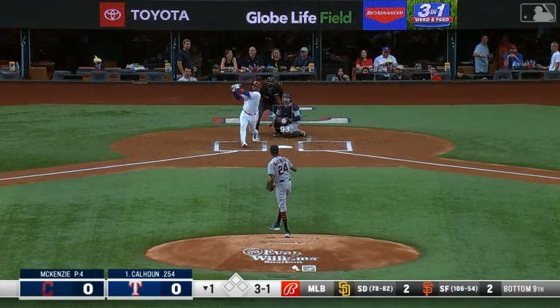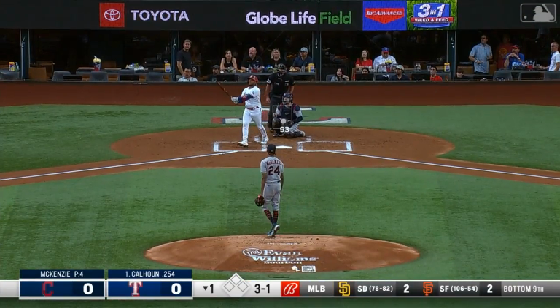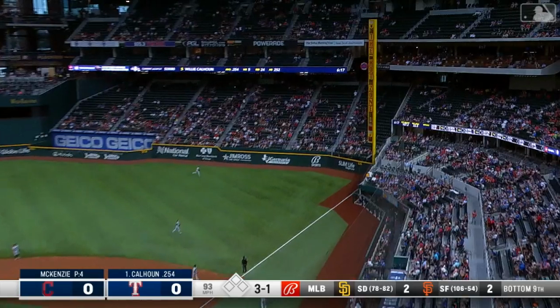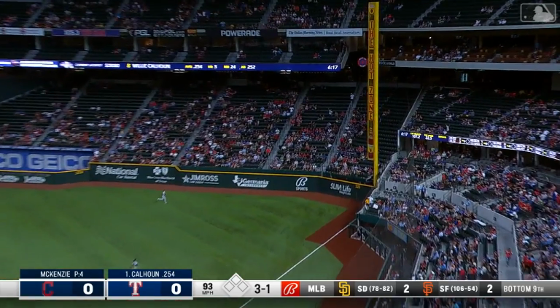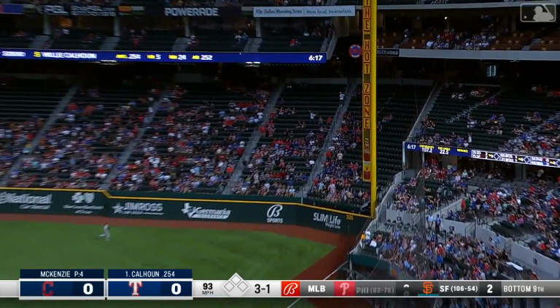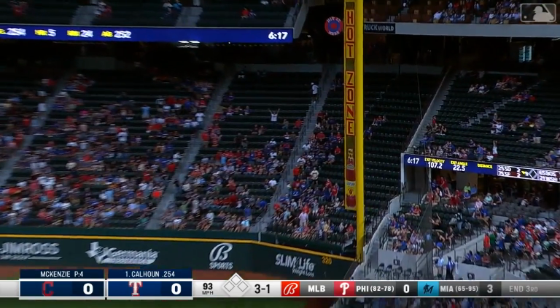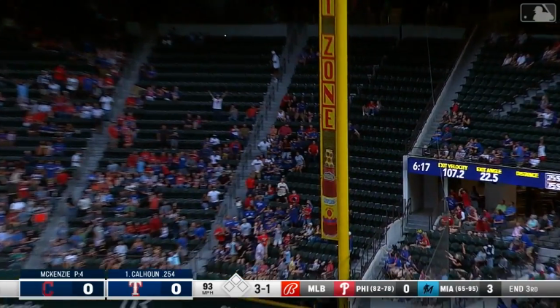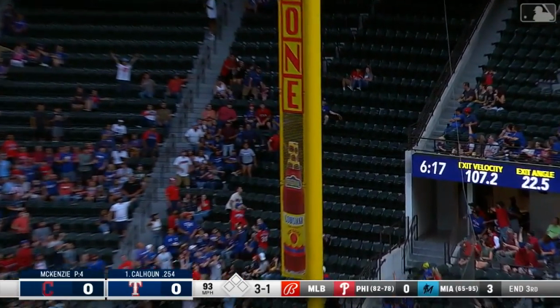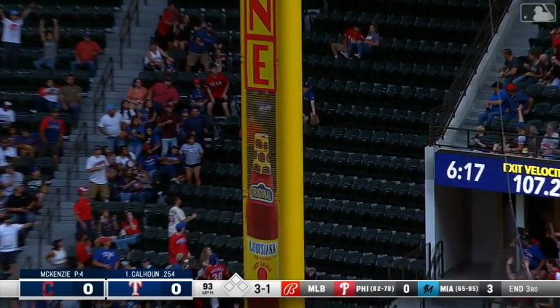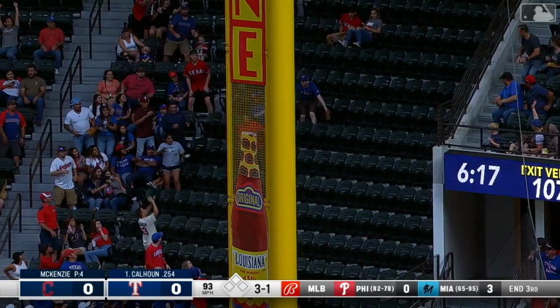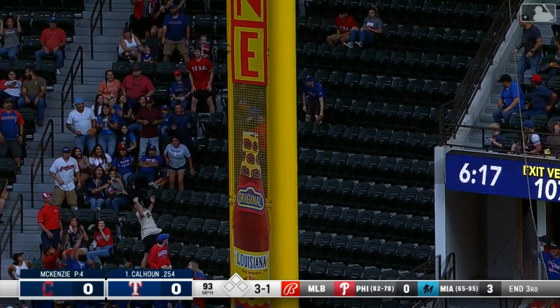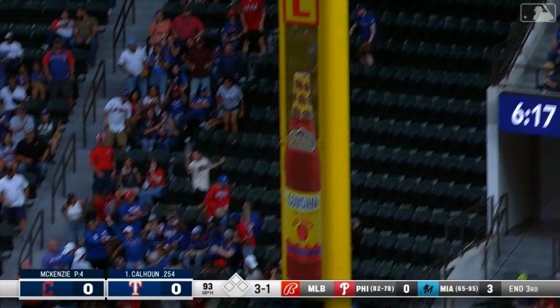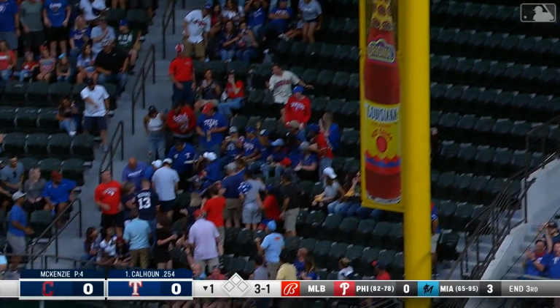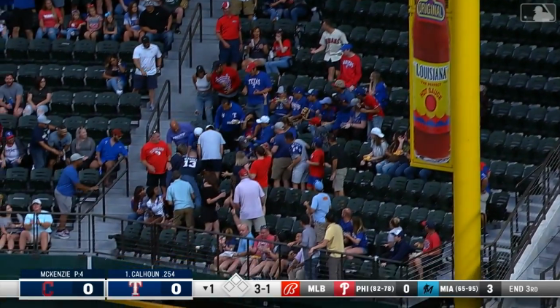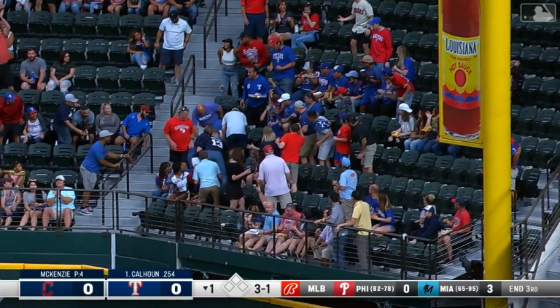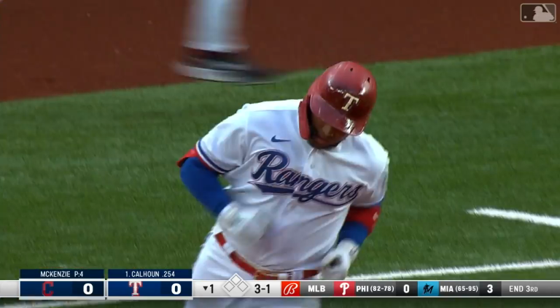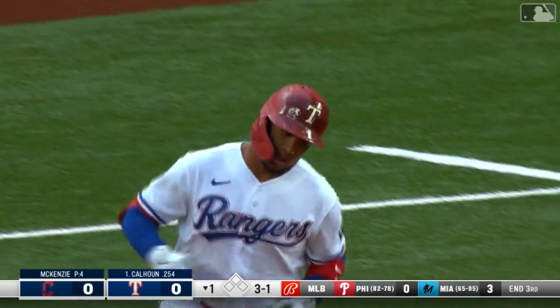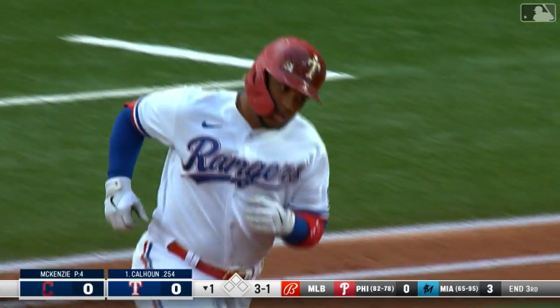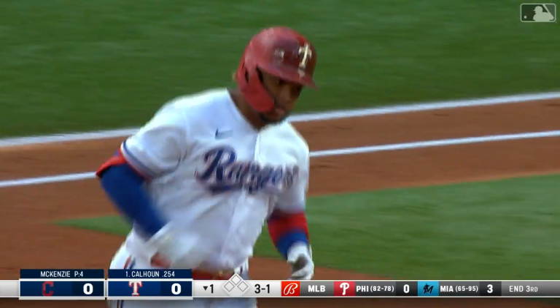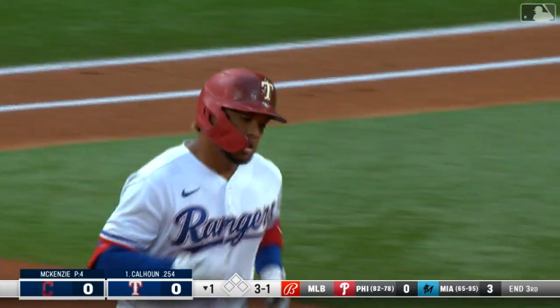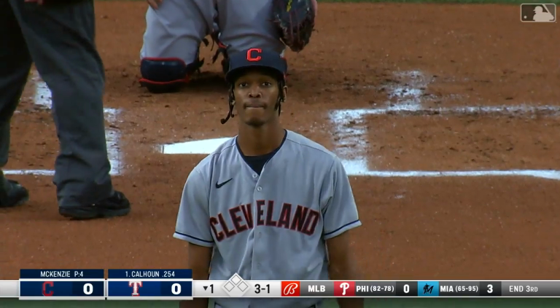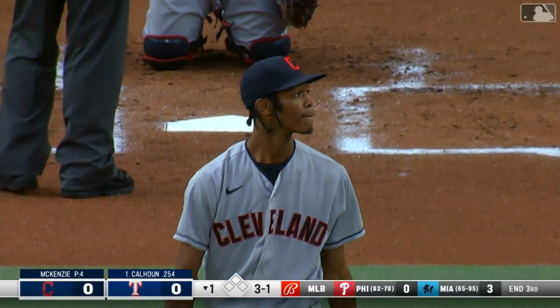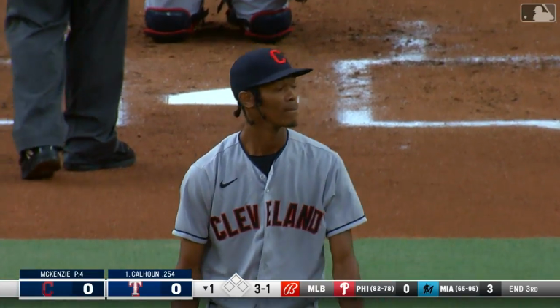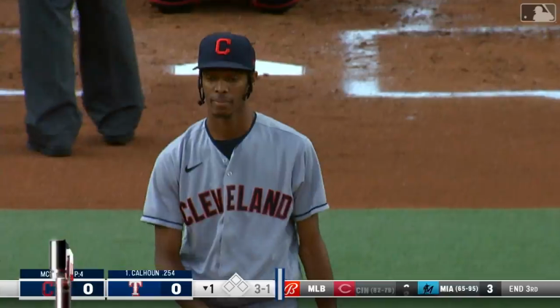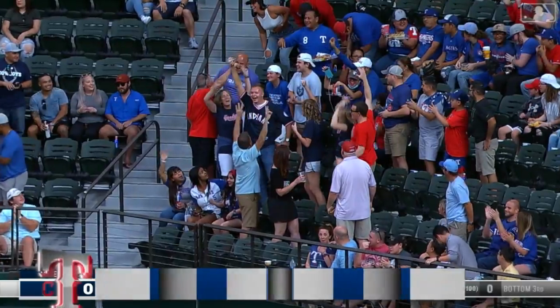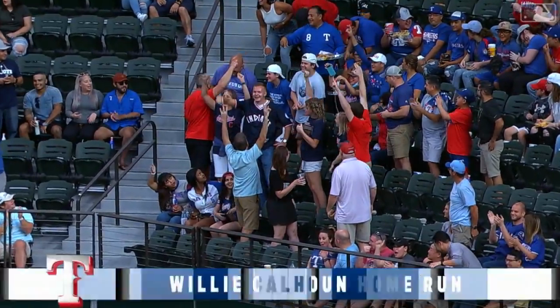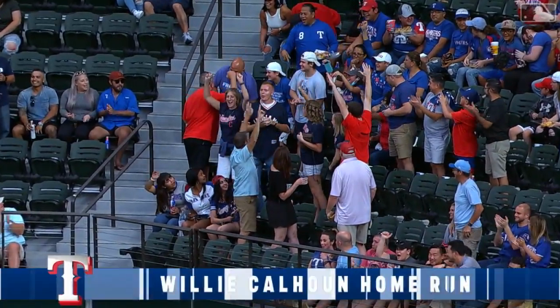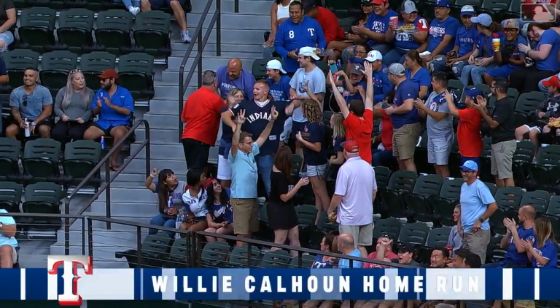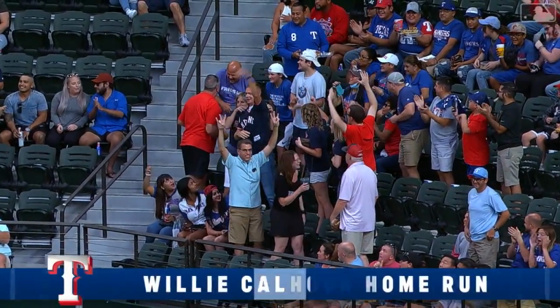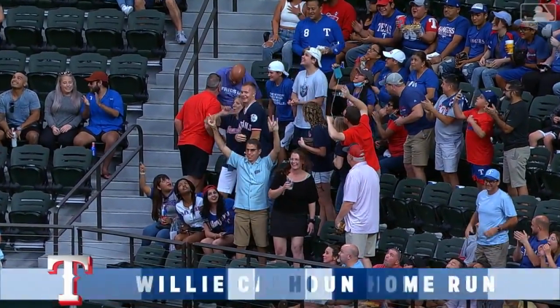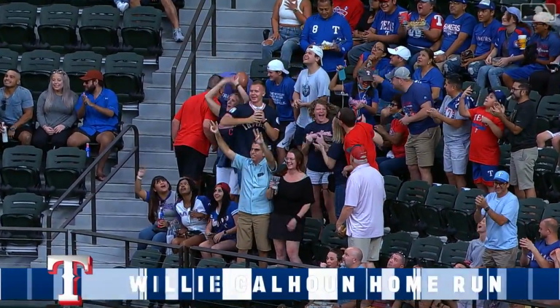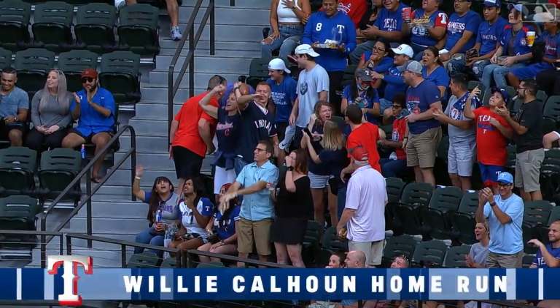This ball is hammered down the right field line — Willie Calhoun's sixth home run! The Rangers get on the board first tonight.